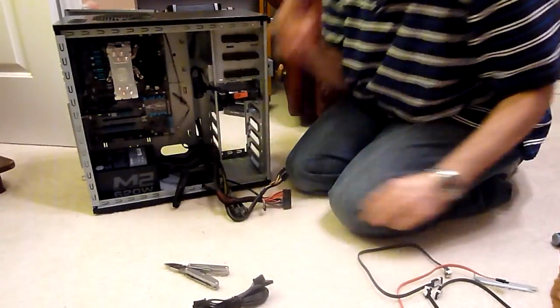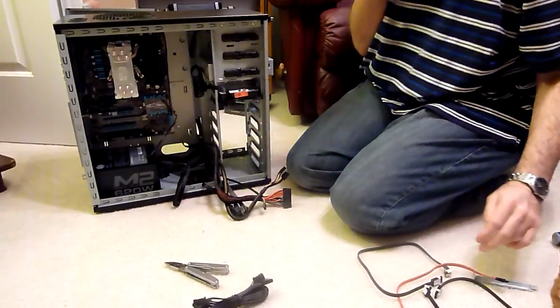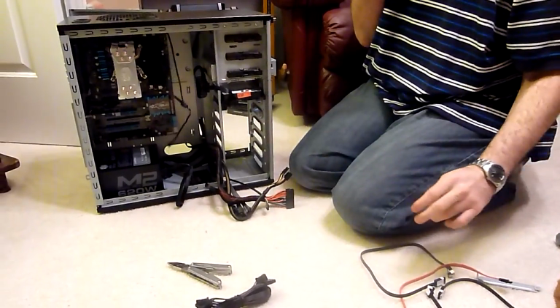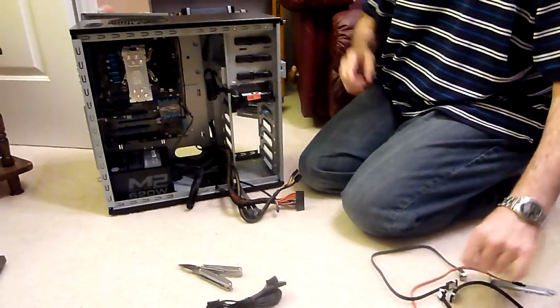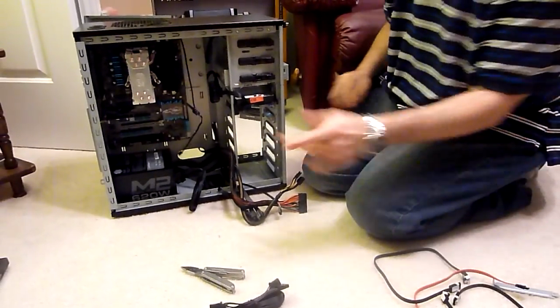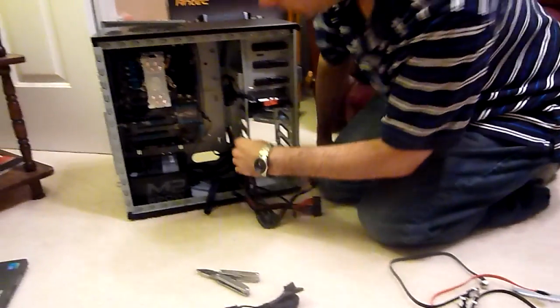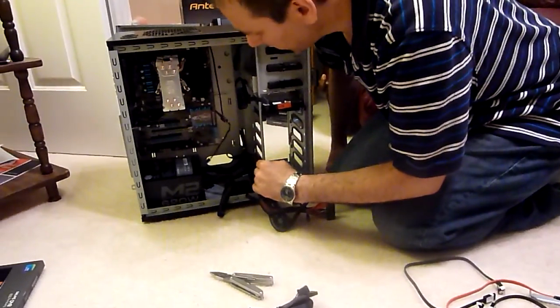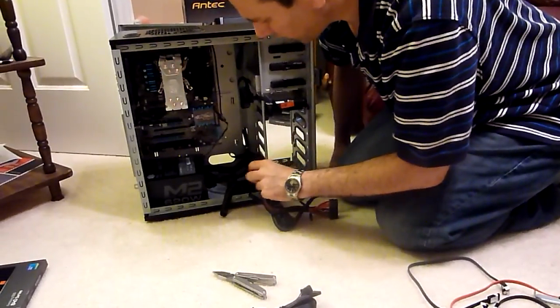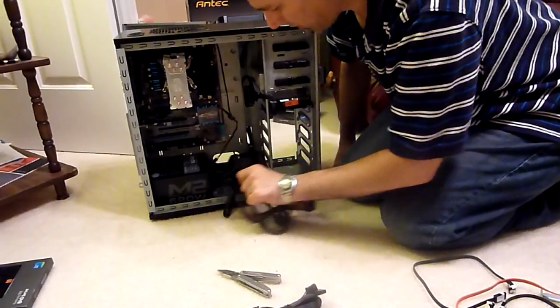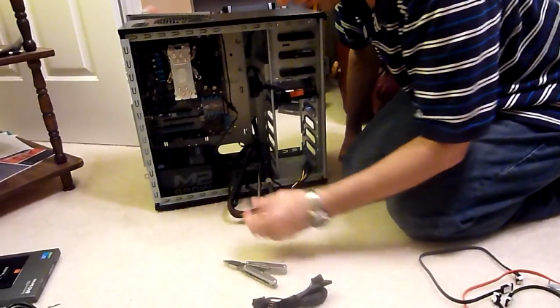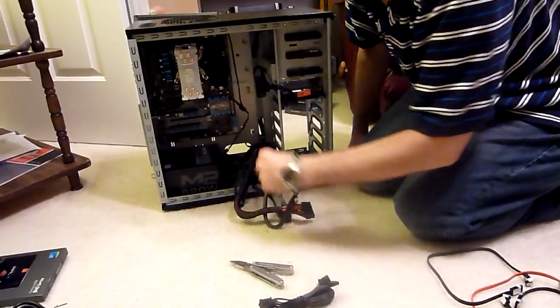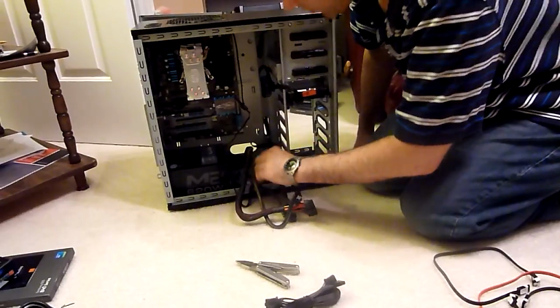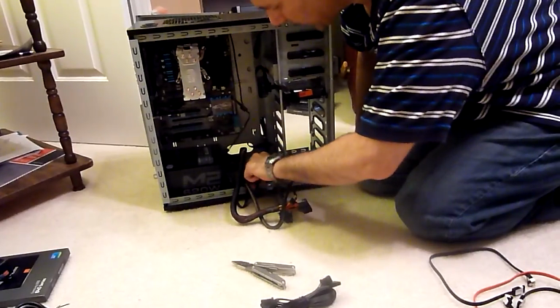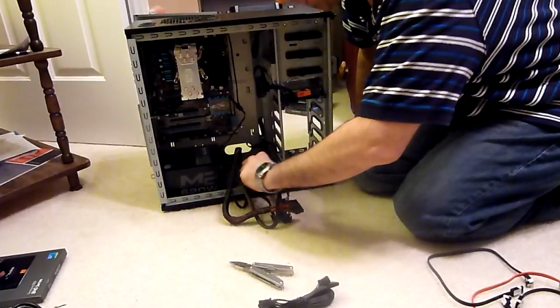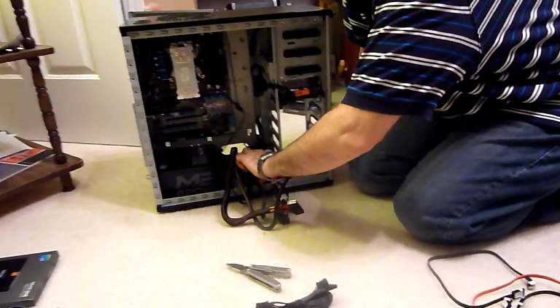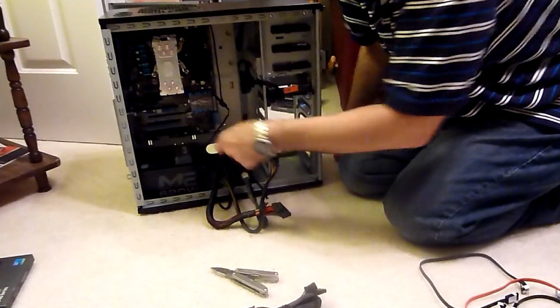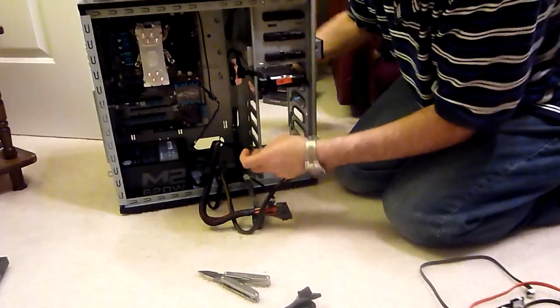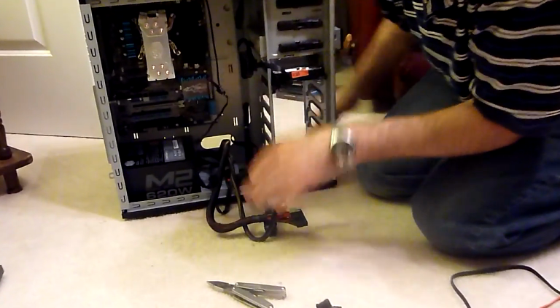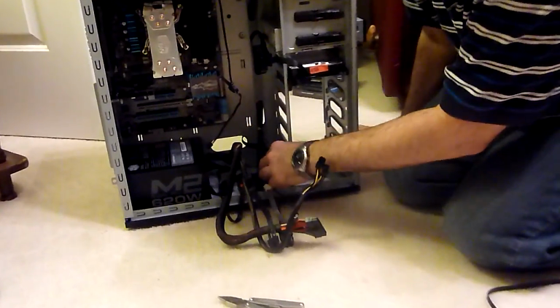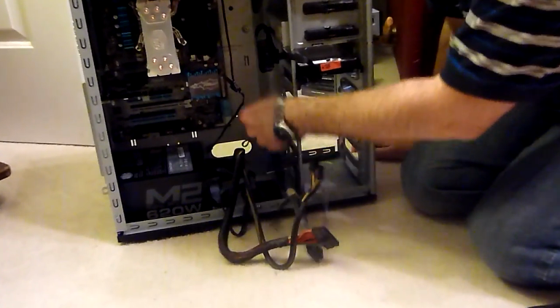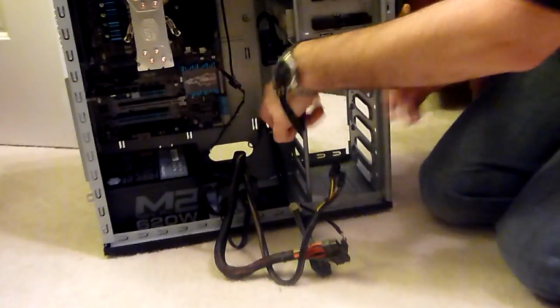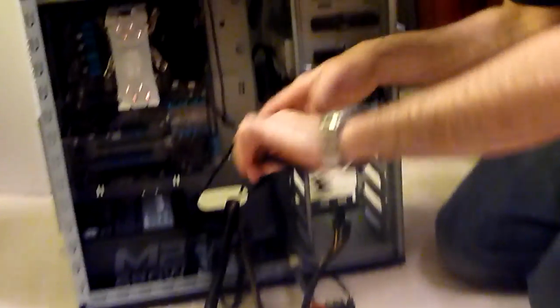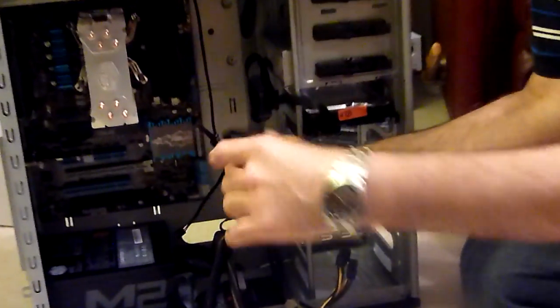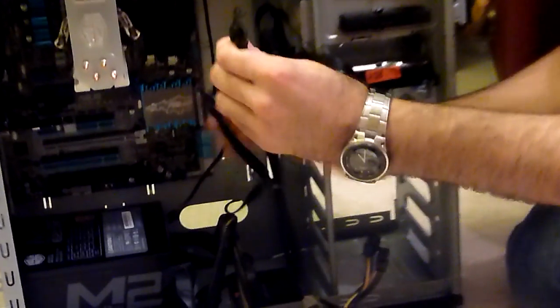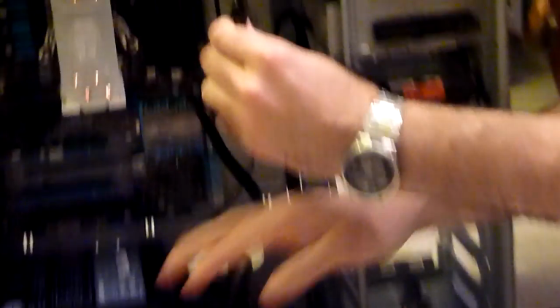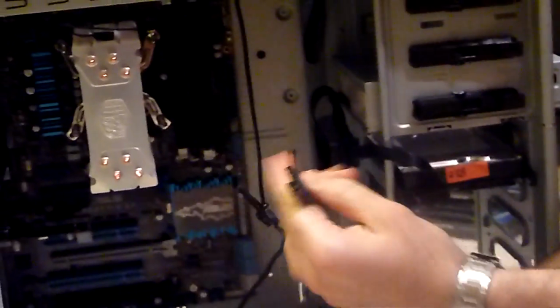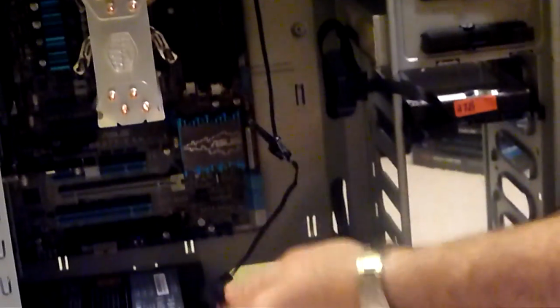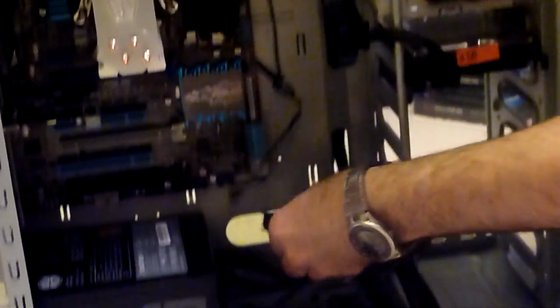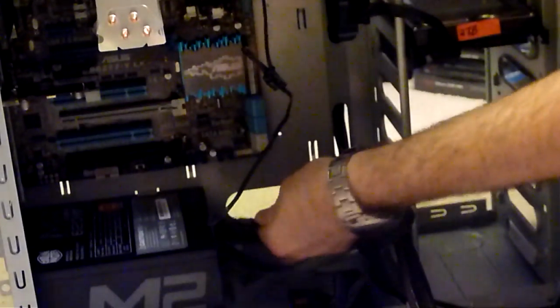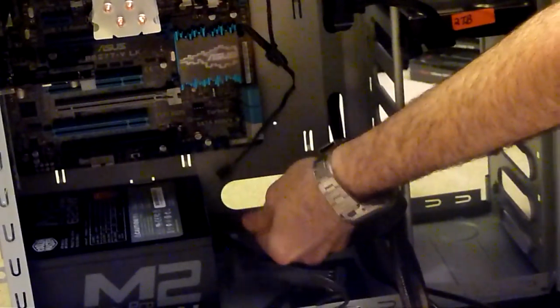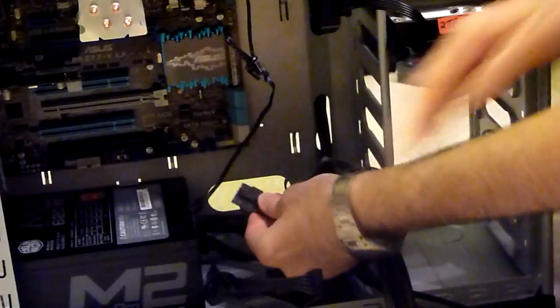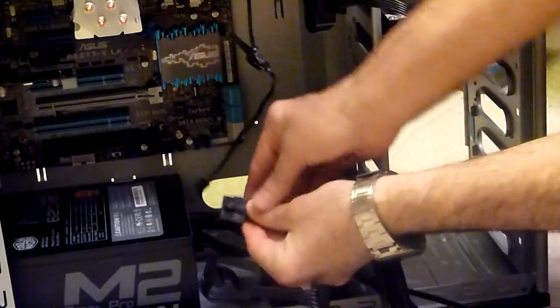Then we need to plug in our other power cable that I routed underneath the motherboard tray. So we plug that into our modular power supply also.